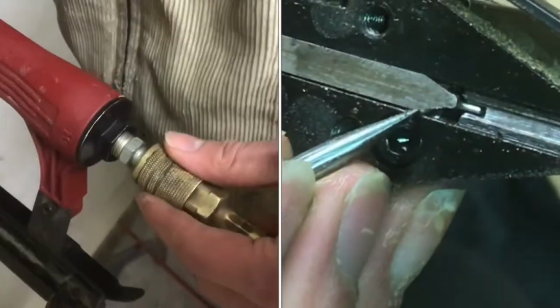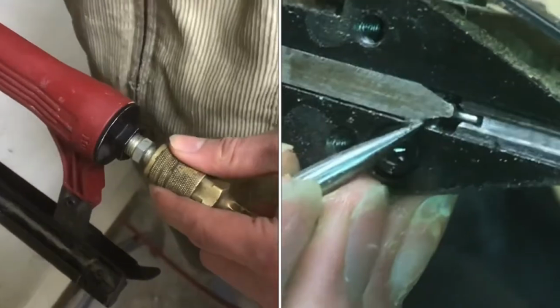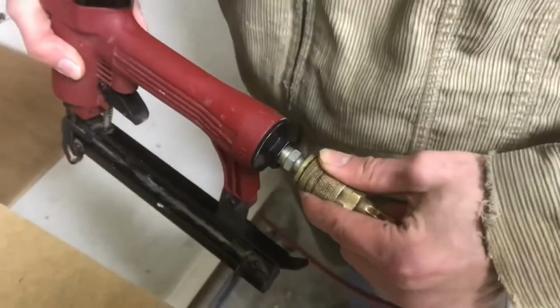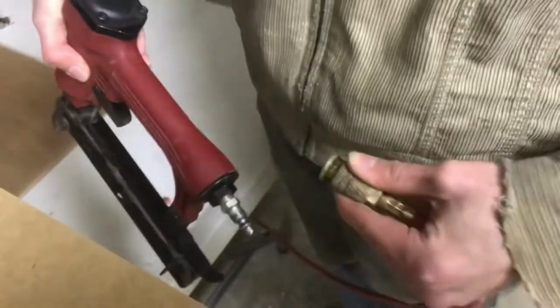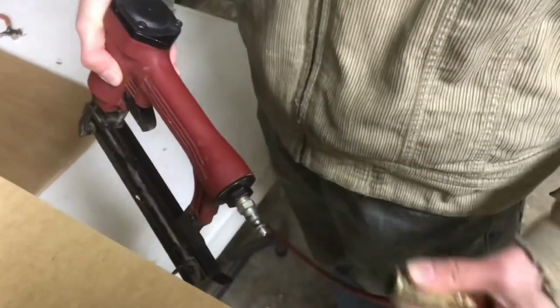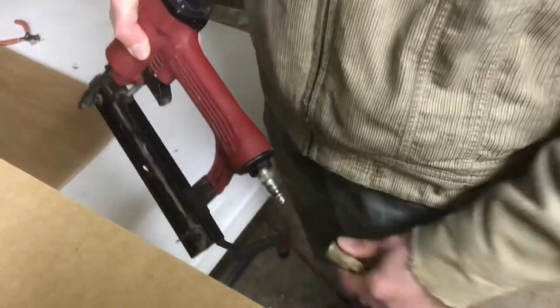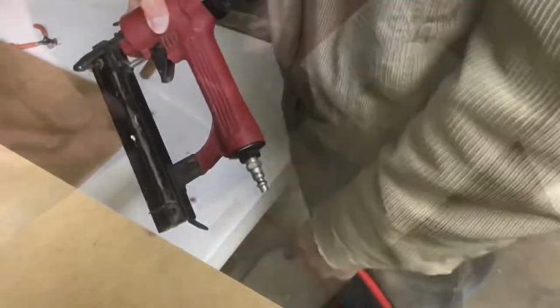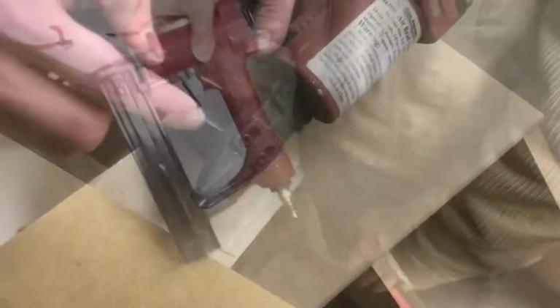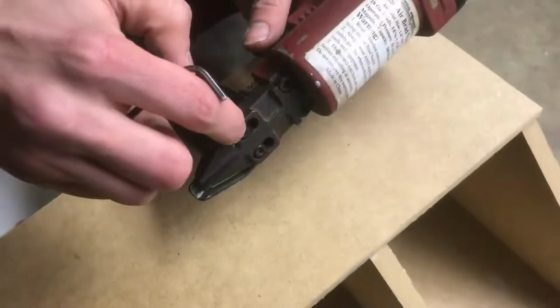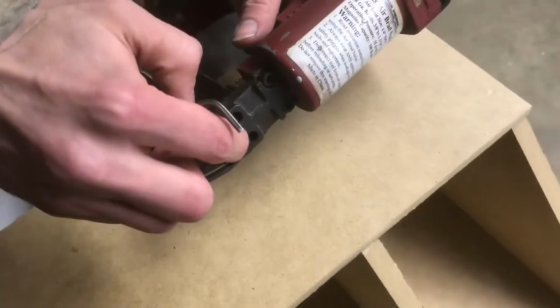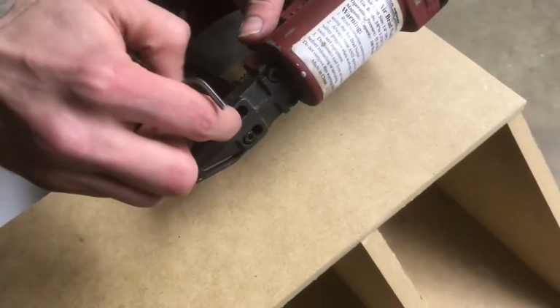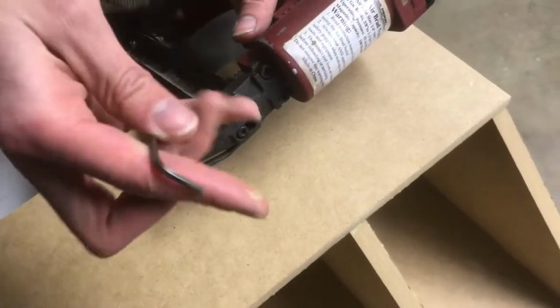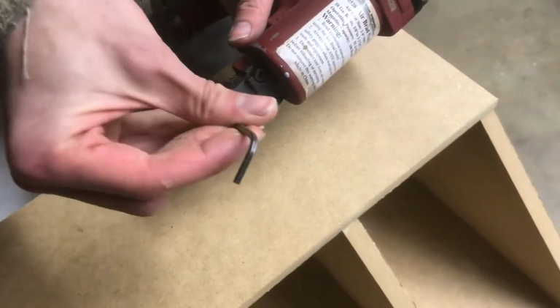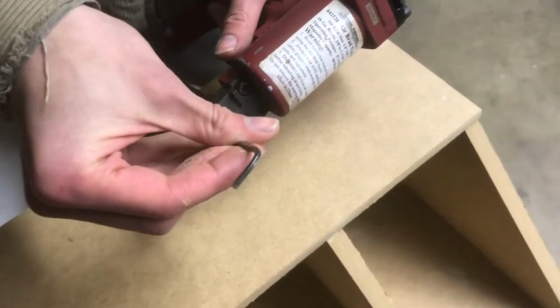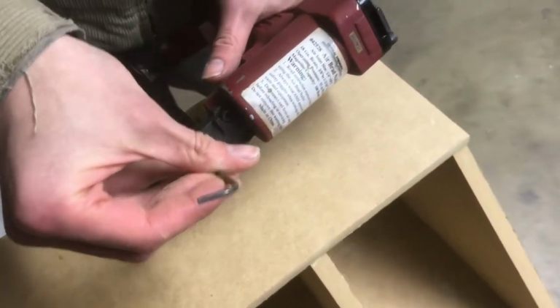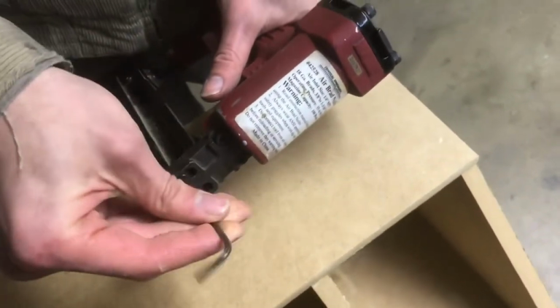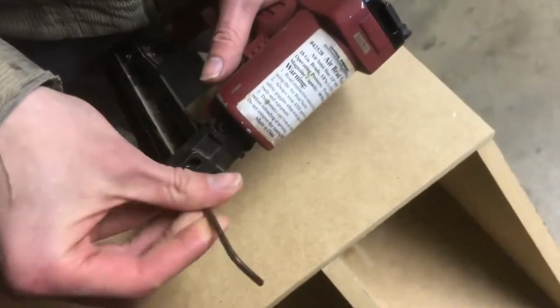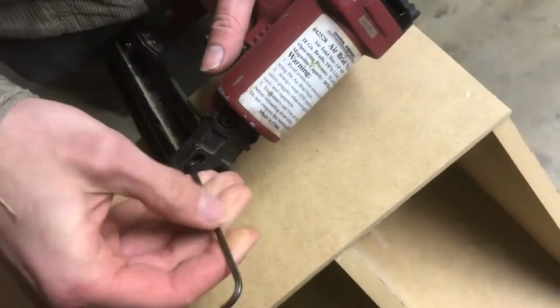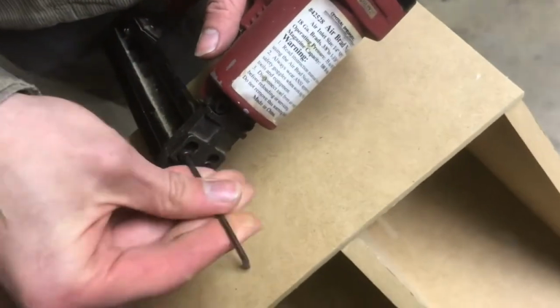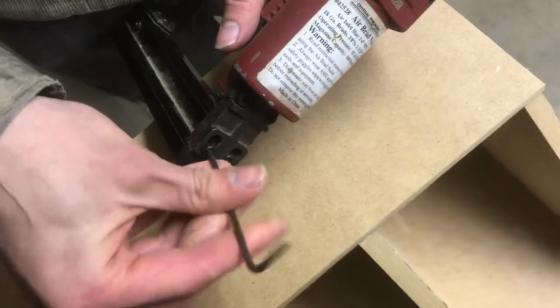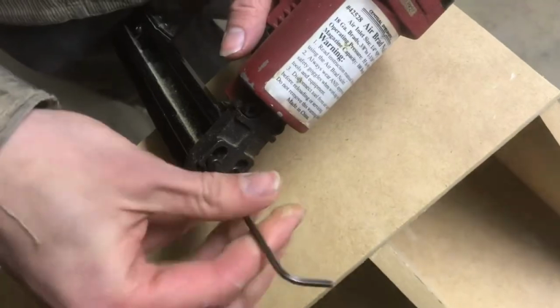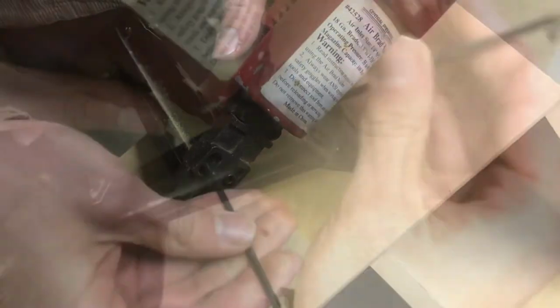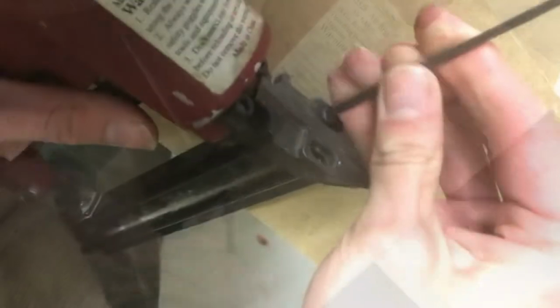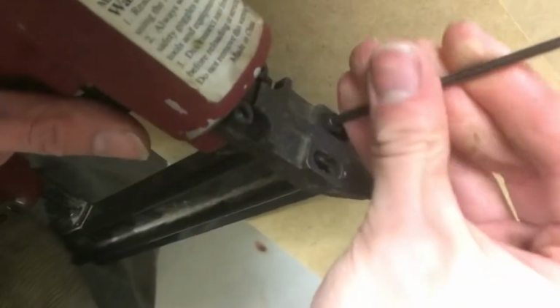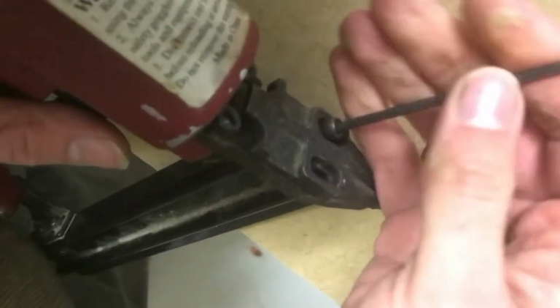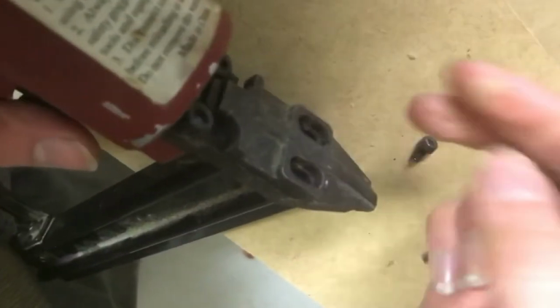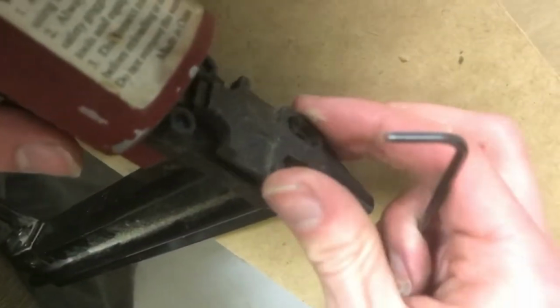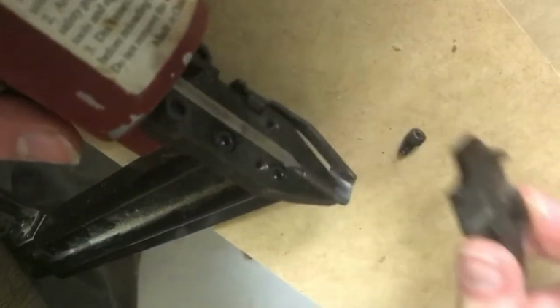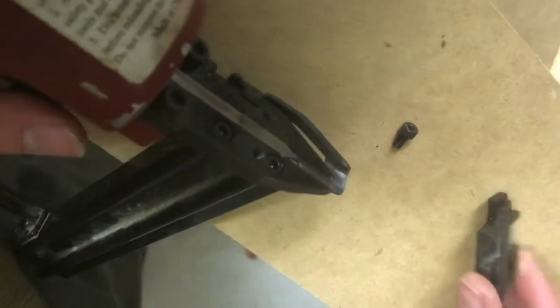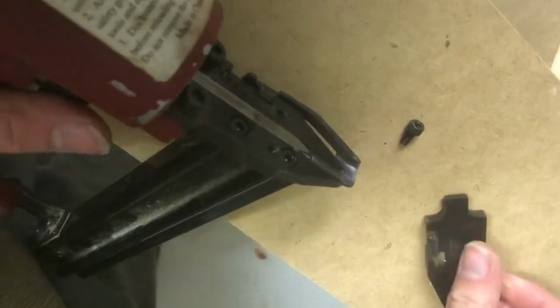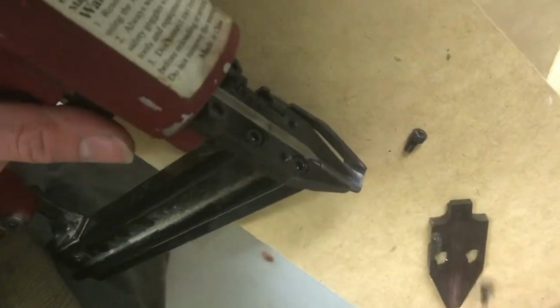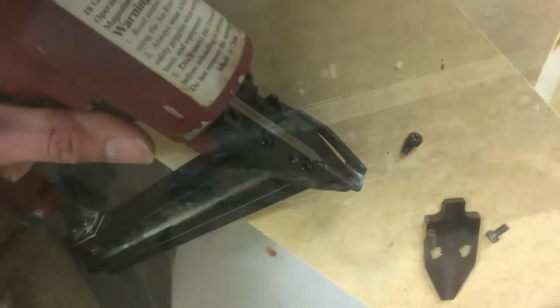First step is to disconnect the air supply. If we just remove these two screws, we can actually take the top off. So just like that, we have access to the inside.